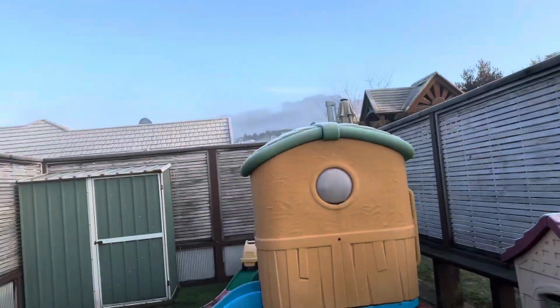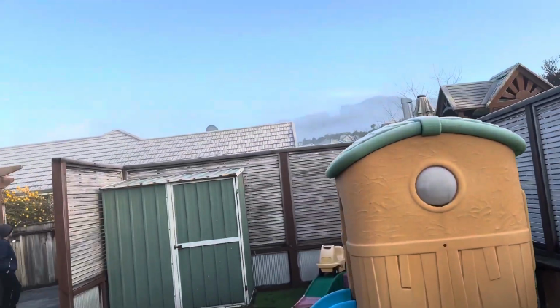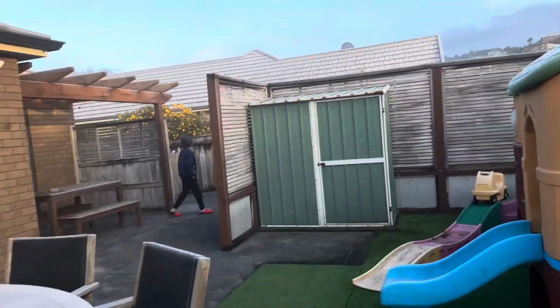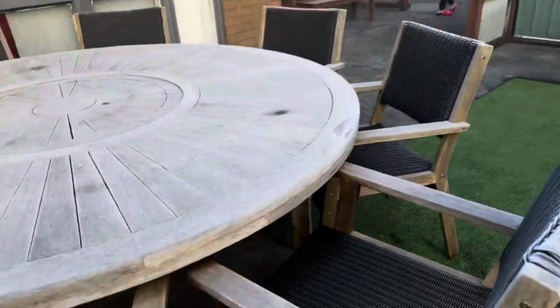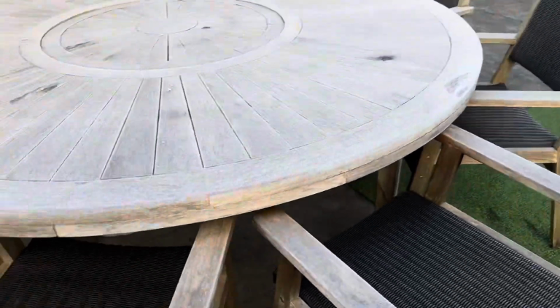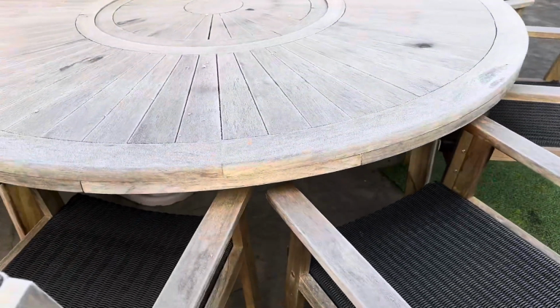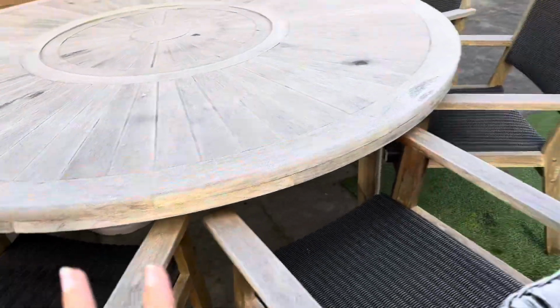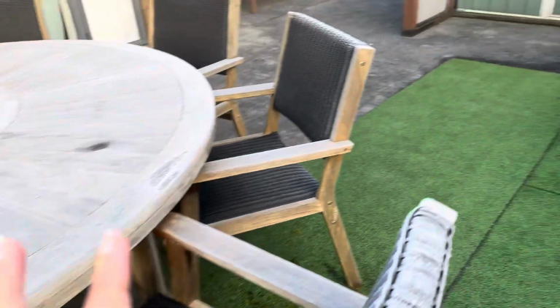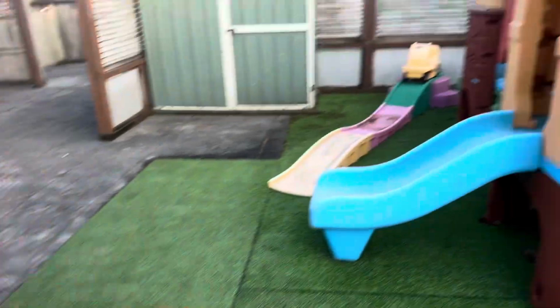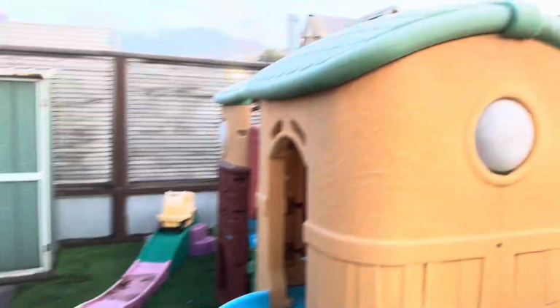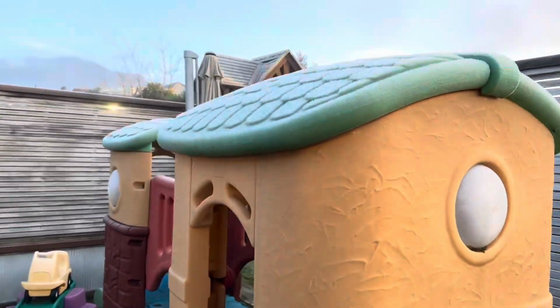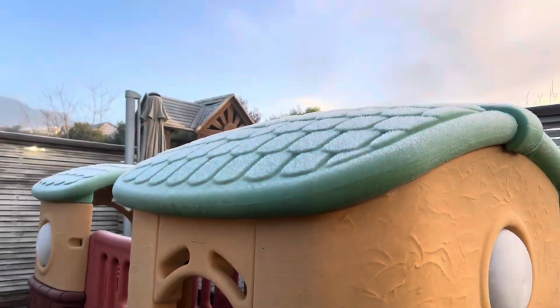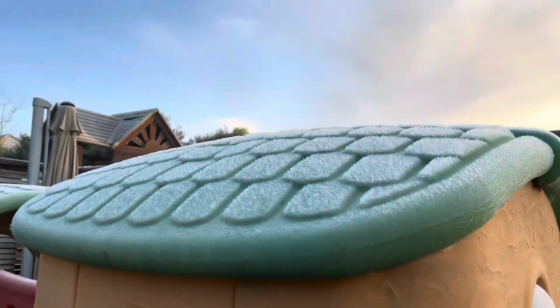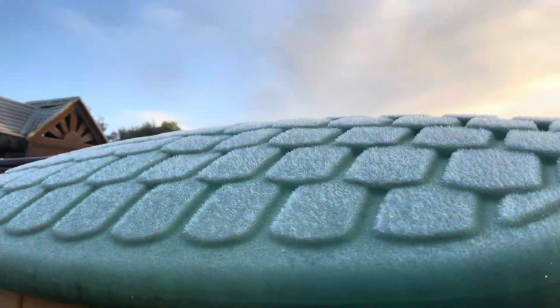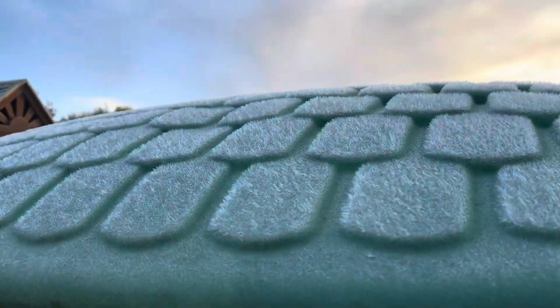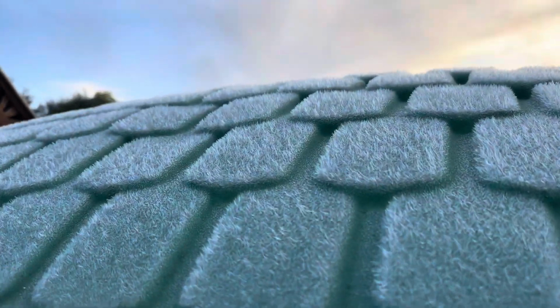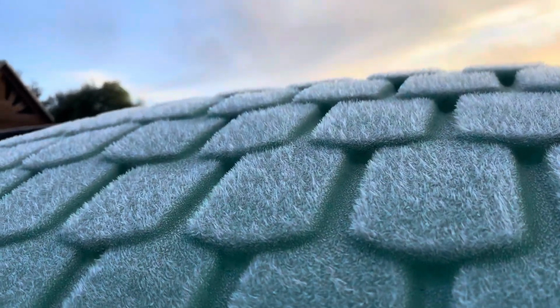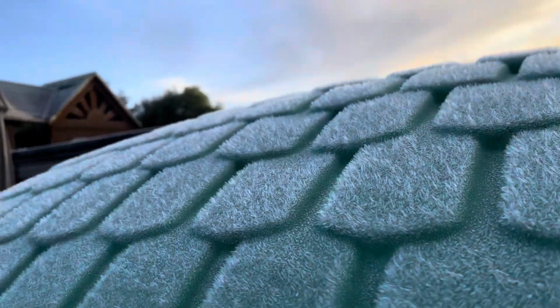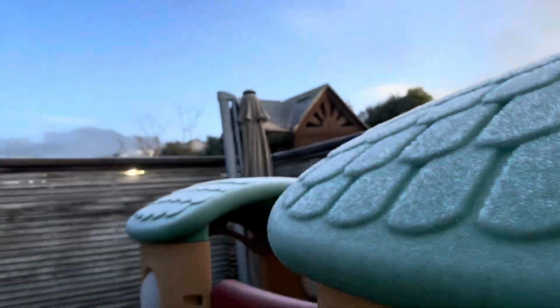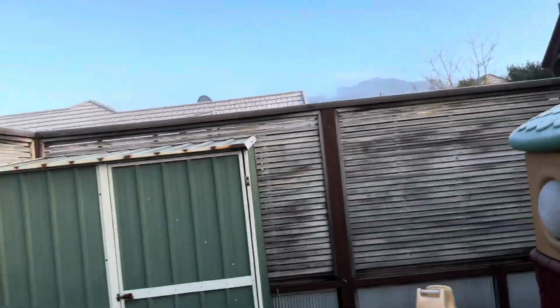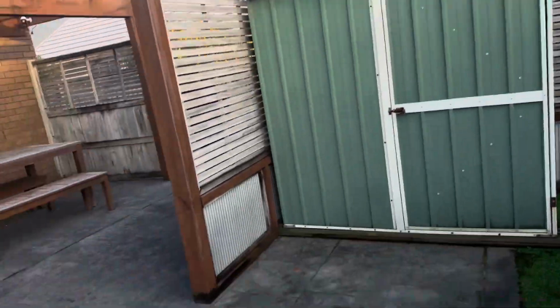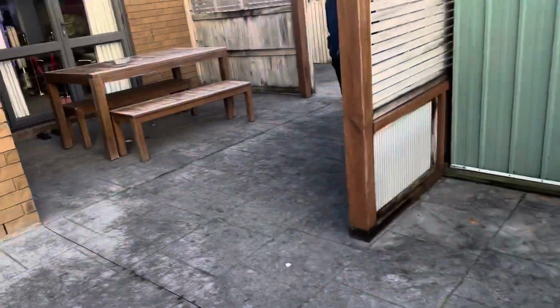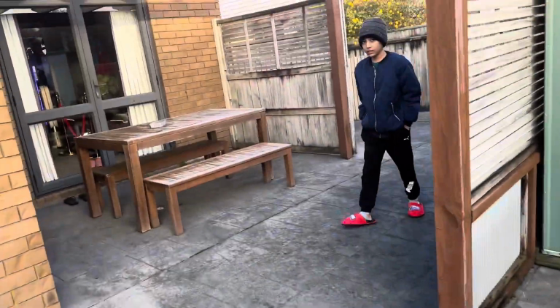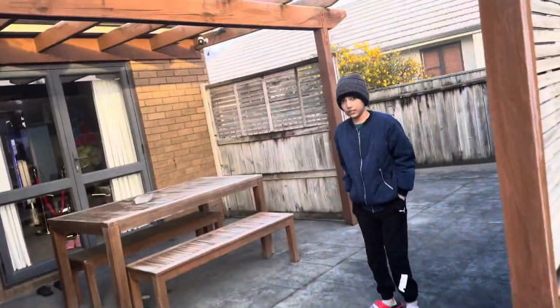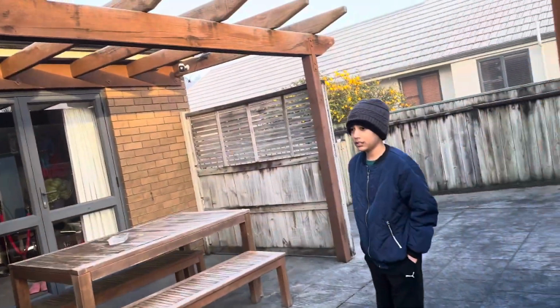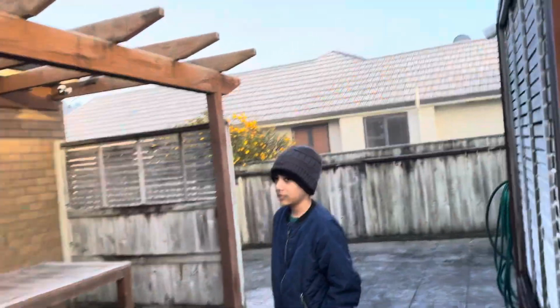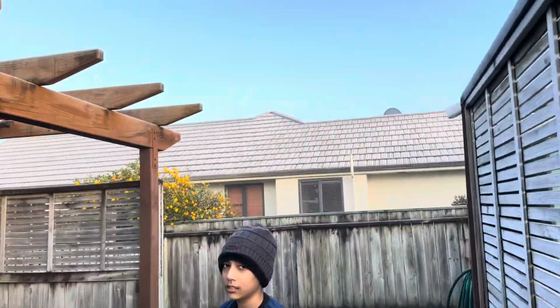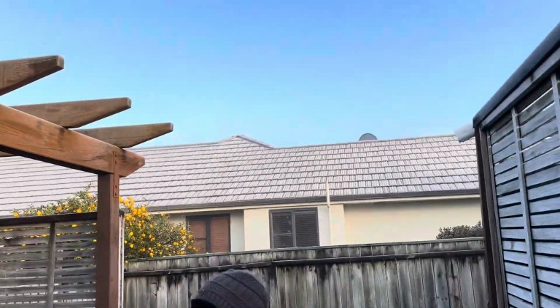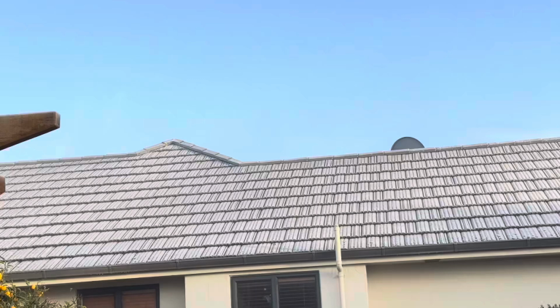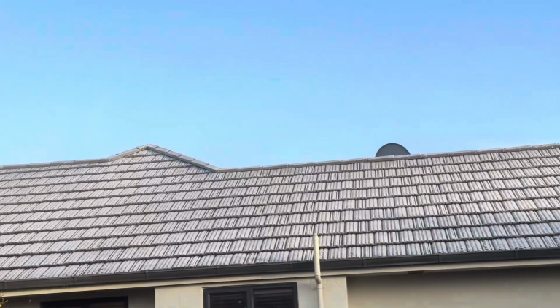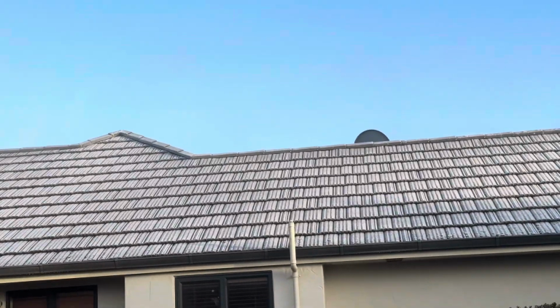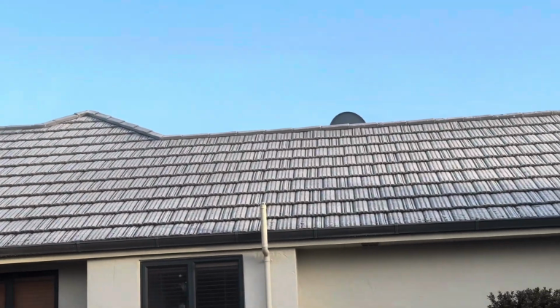The fog is coming in. Look at all the deposits here. I'm so glad that our water — look at the neighbor's roof over there, let's have a look at ours.